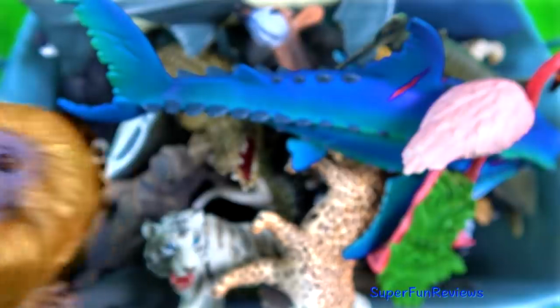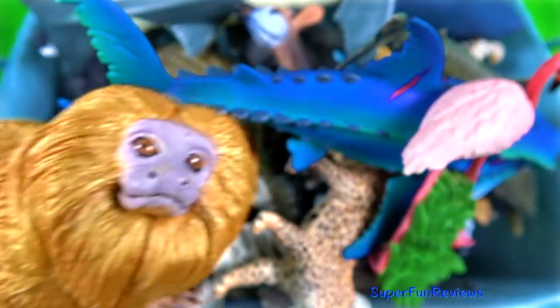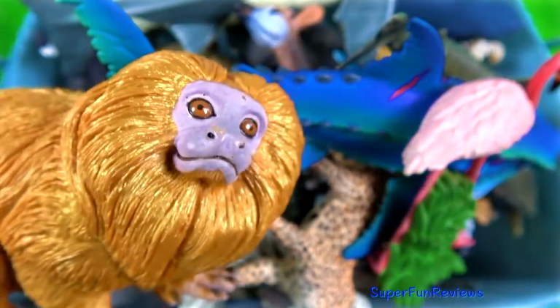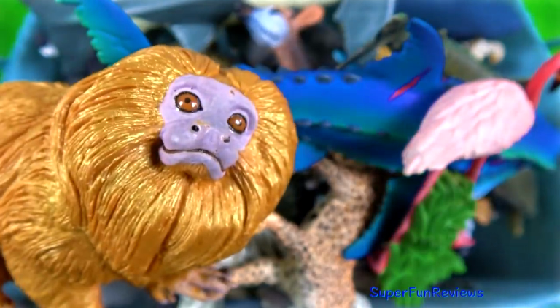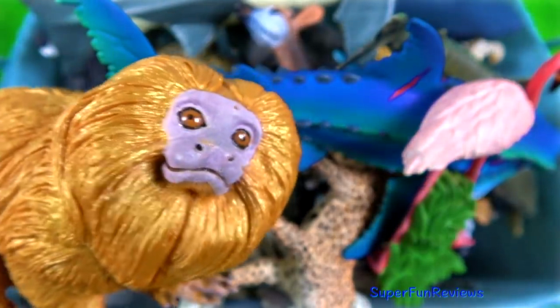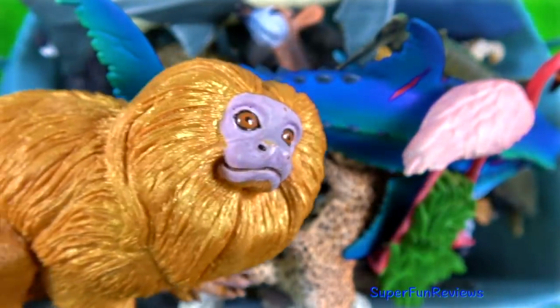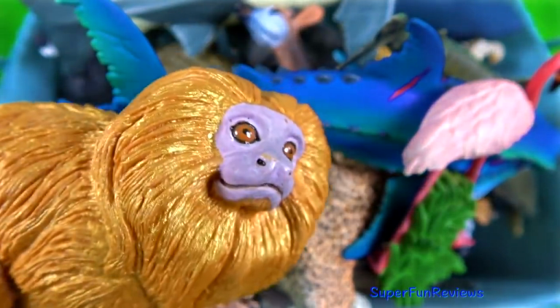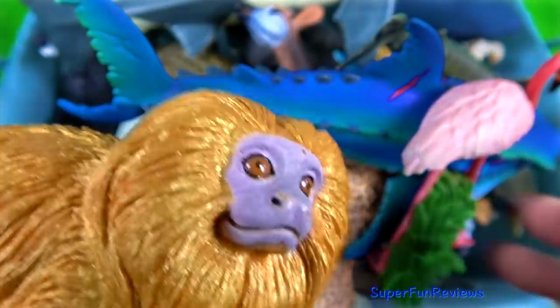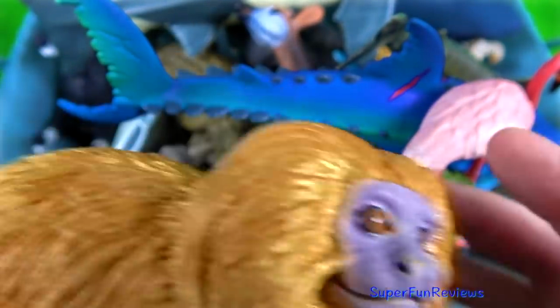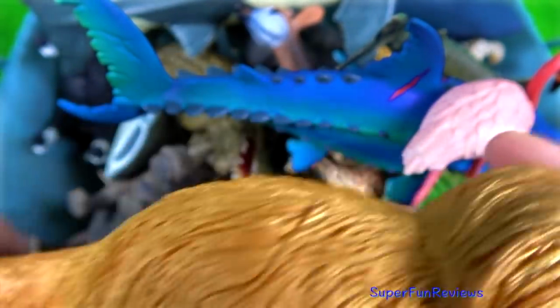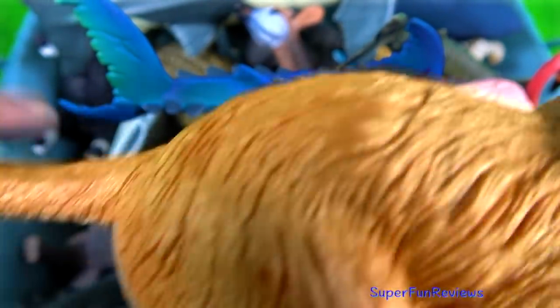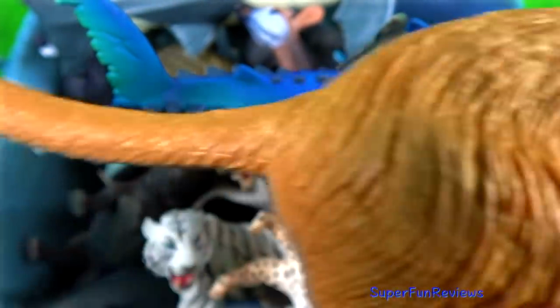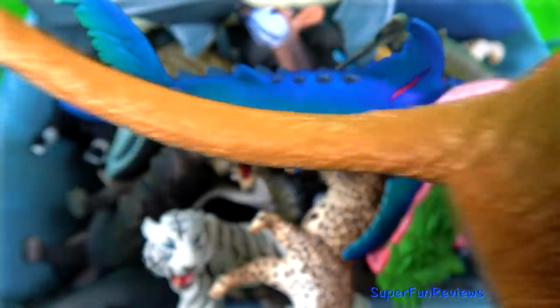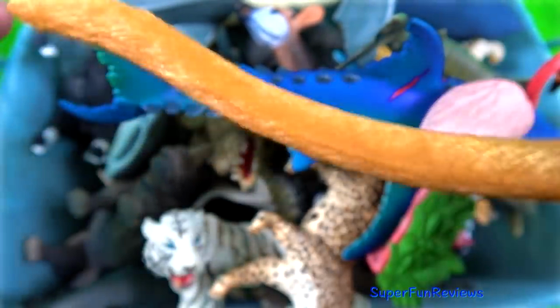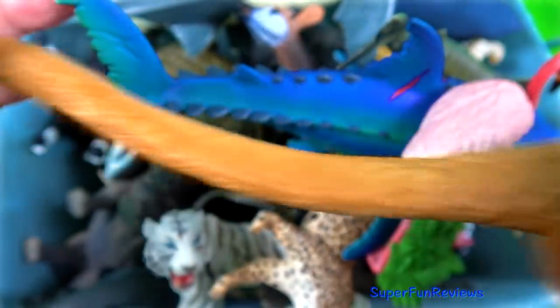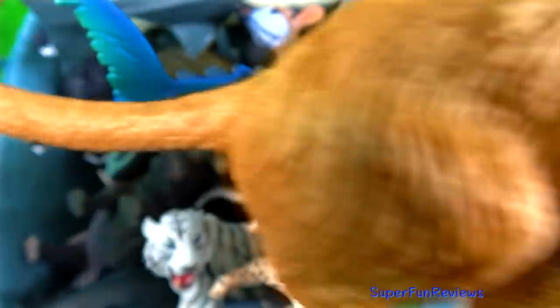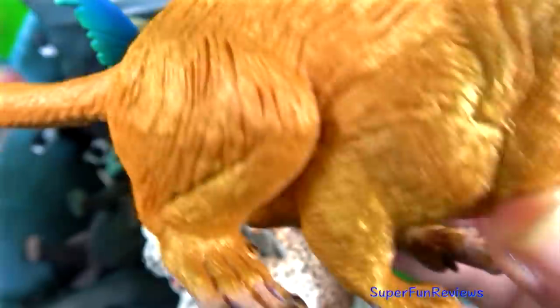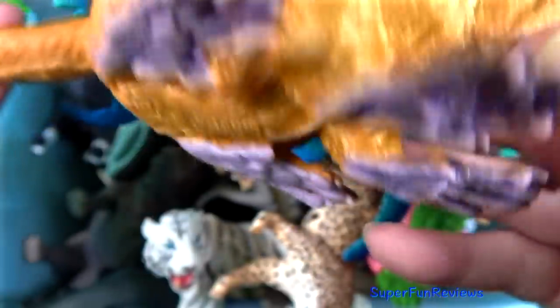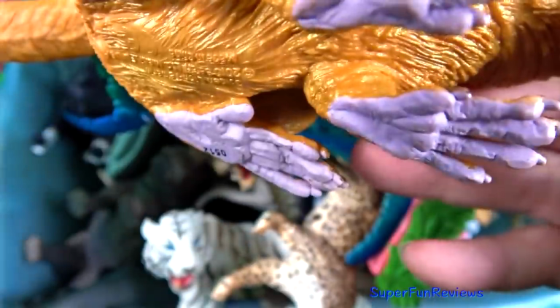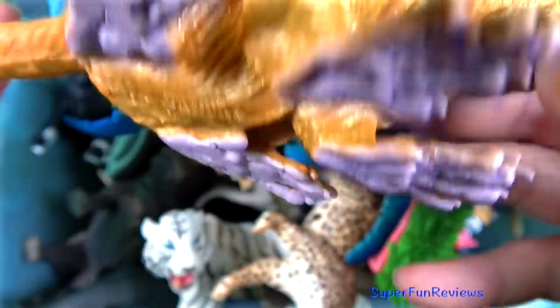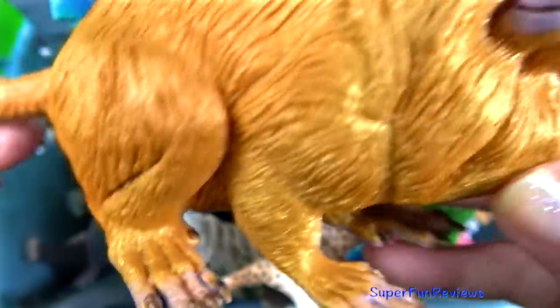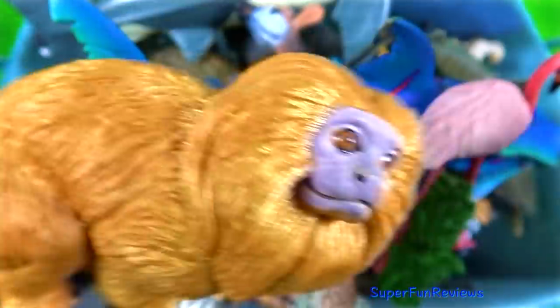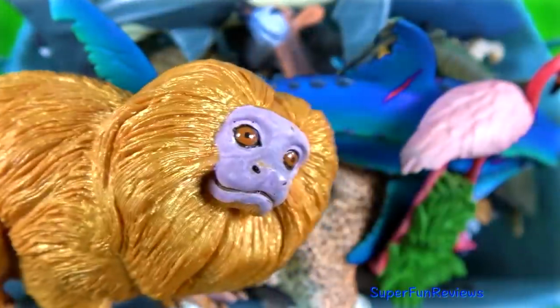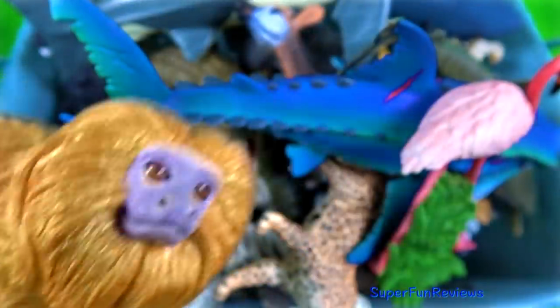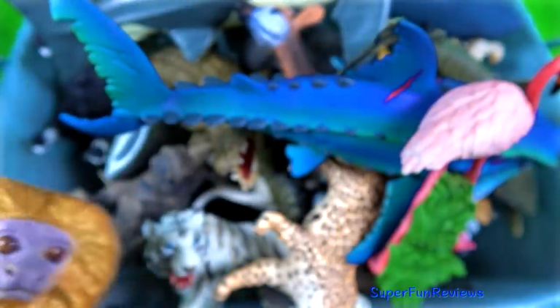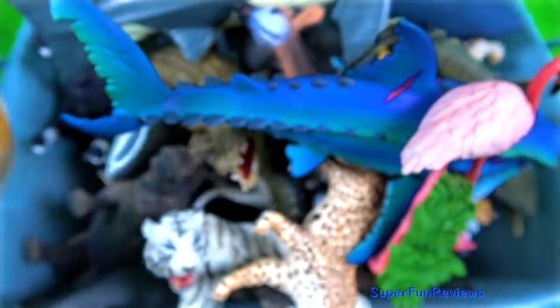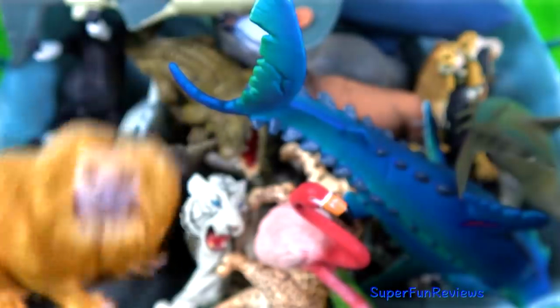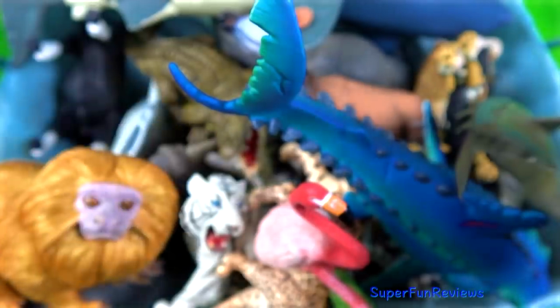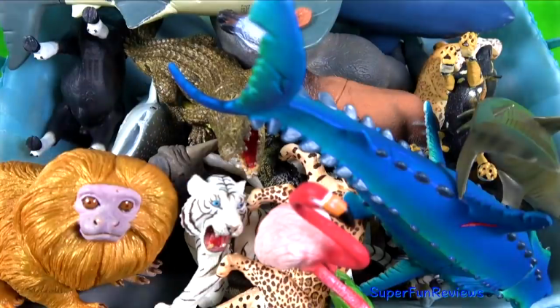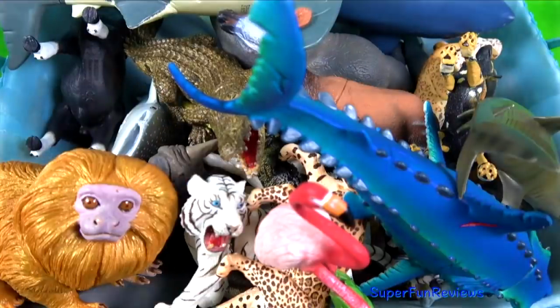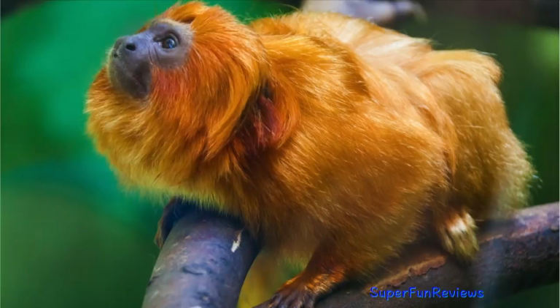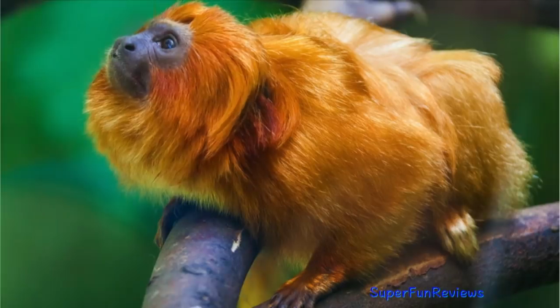The golden lion marmoset, or tamarin. It has a lion-like thick mane, a black face and long silky golden fur.